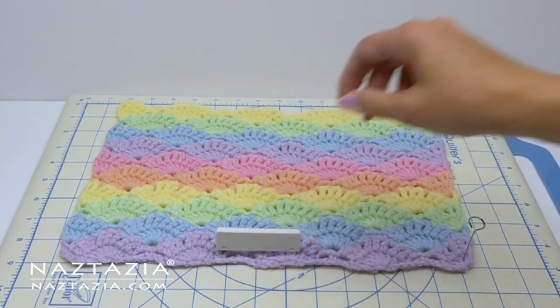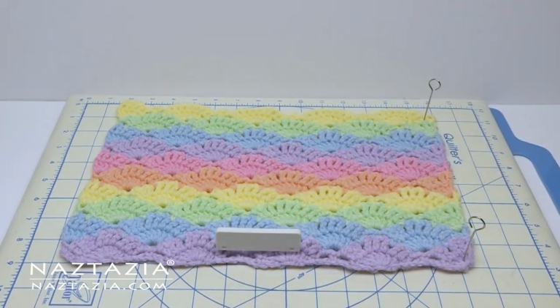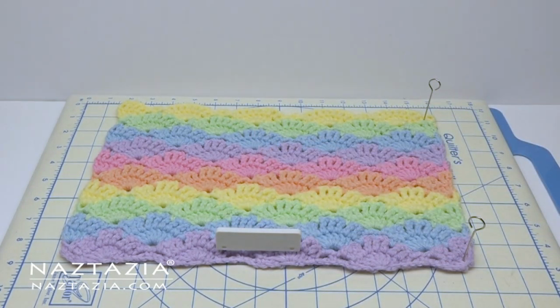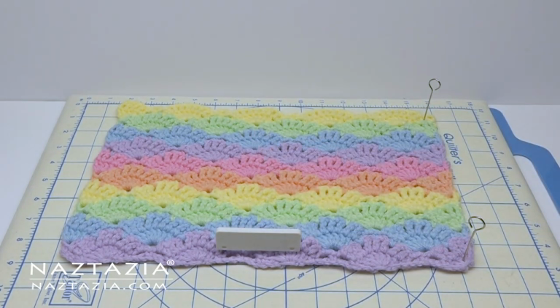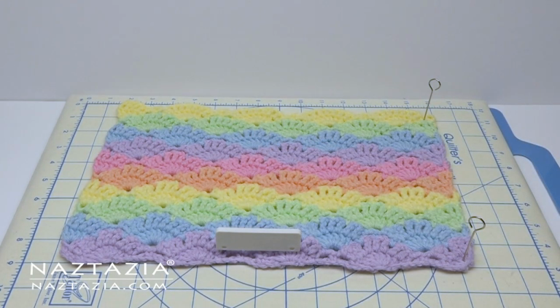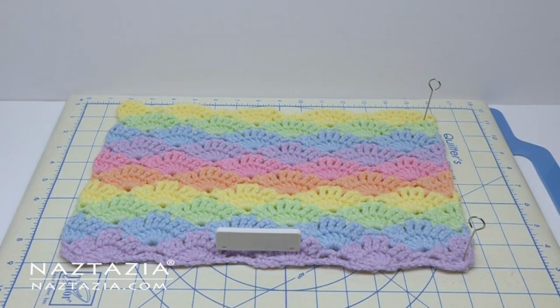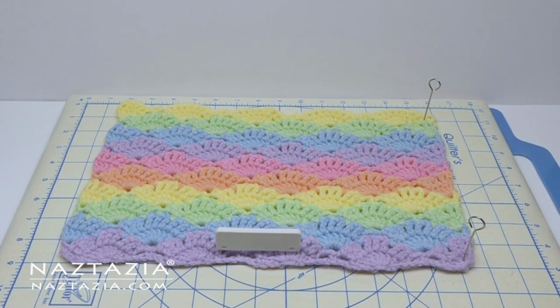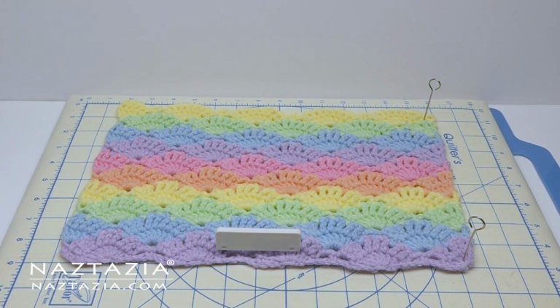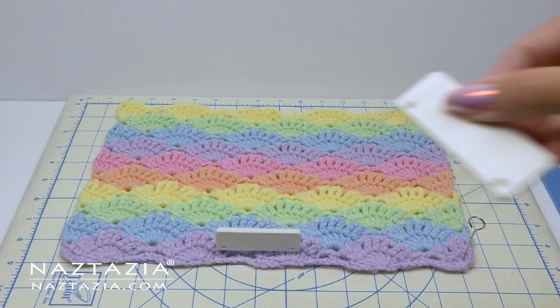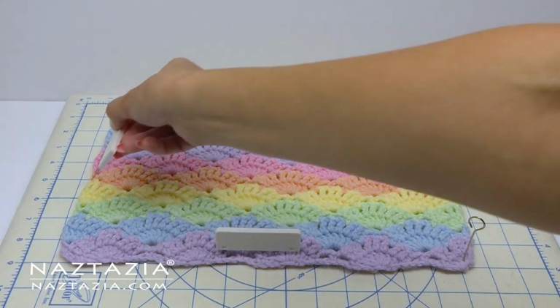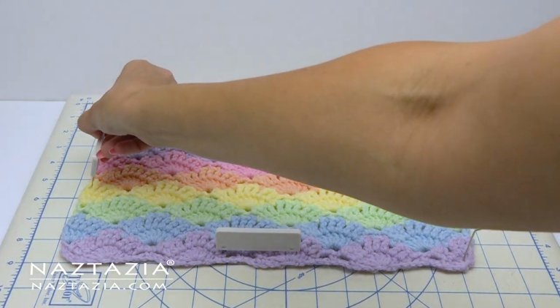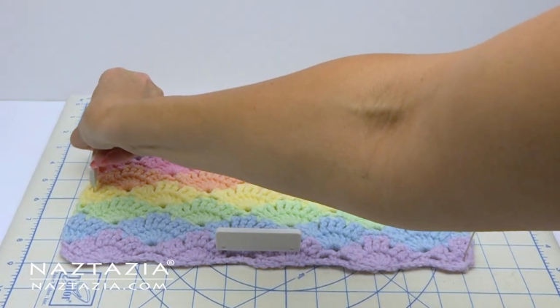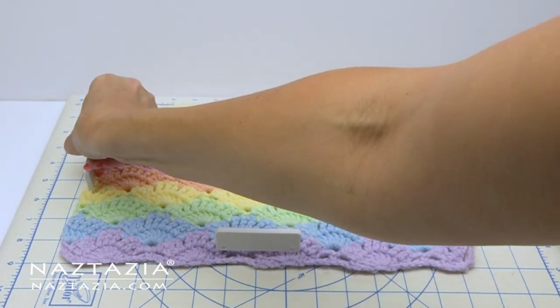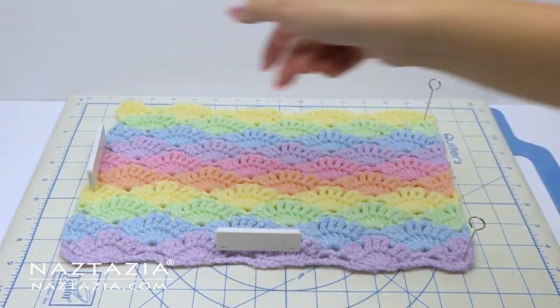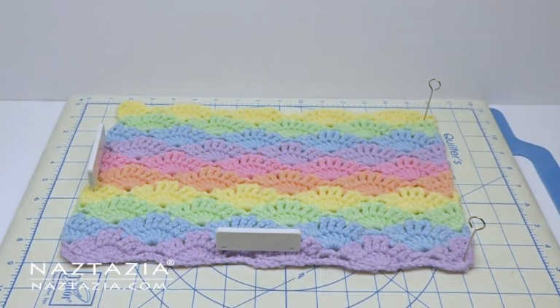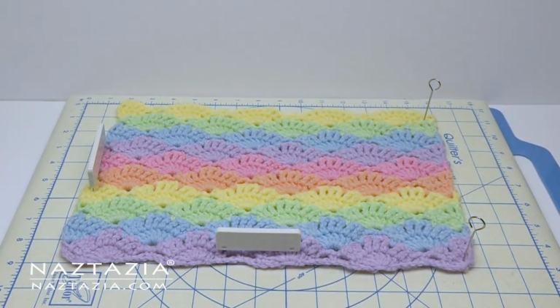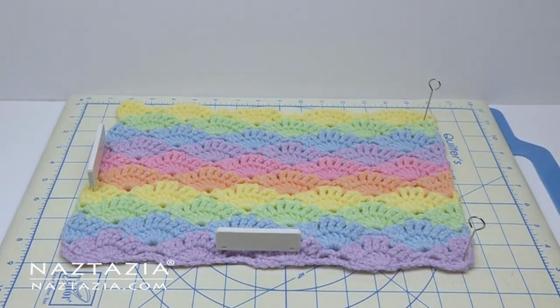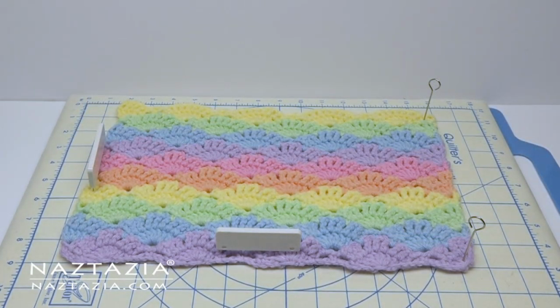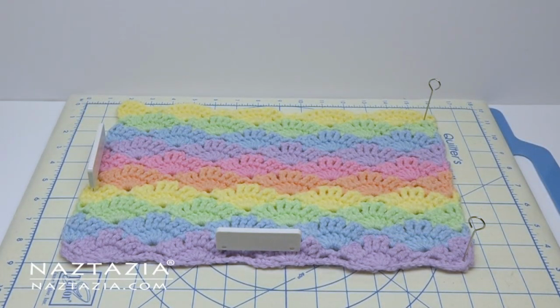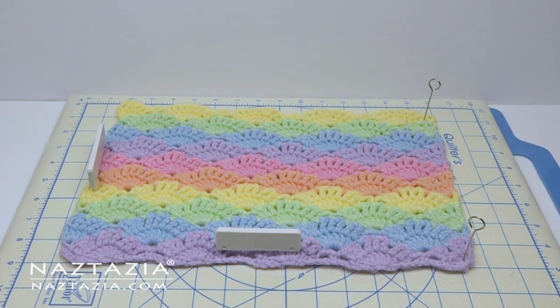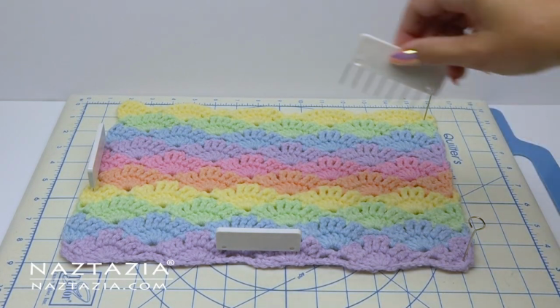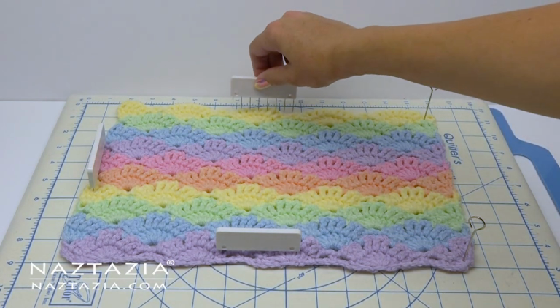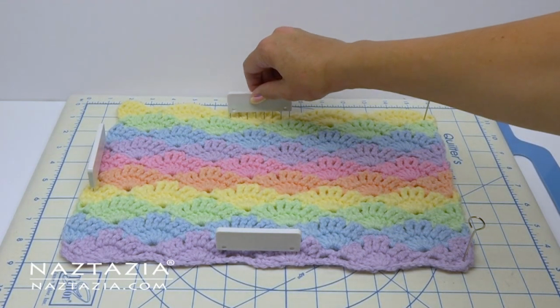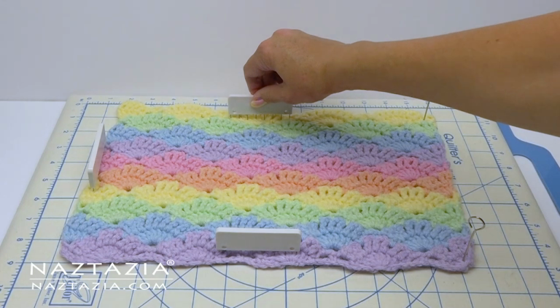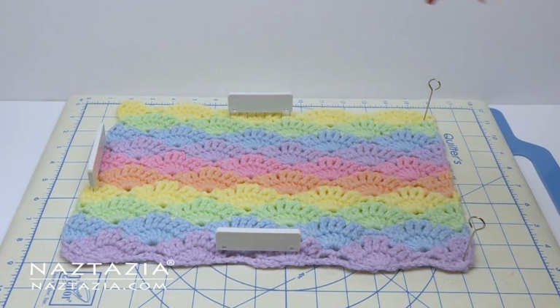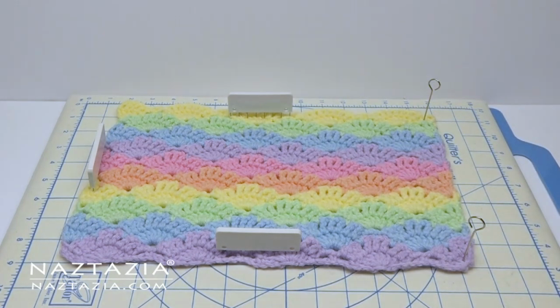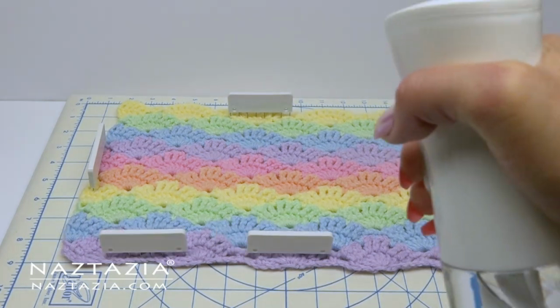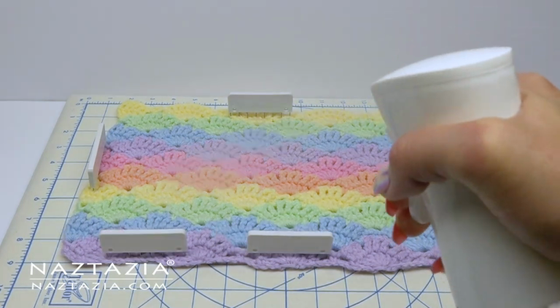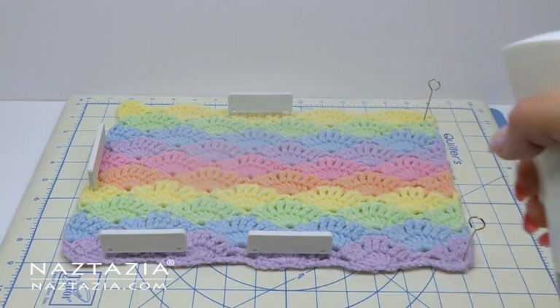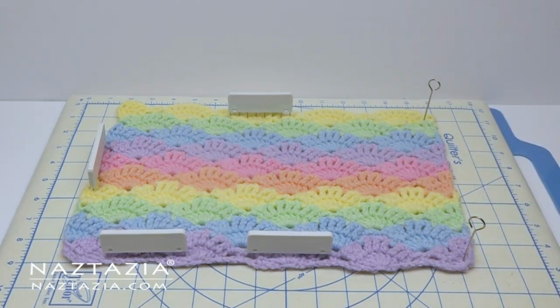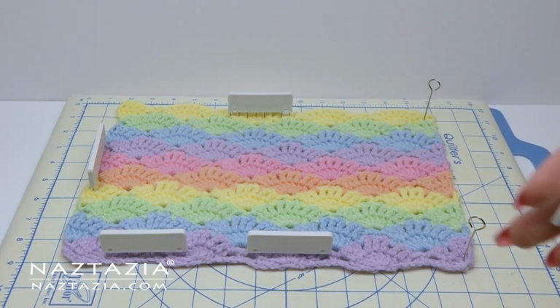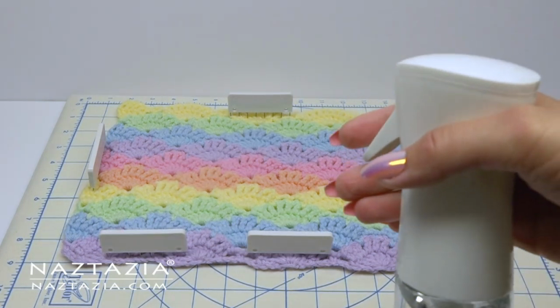I generally use a quilter's pressing board because it has a nice grid on it for measuring. Then I use stainless steel pins or blocking wires to help hold items in place. A little water or steam usually makes the work look nice and neat.